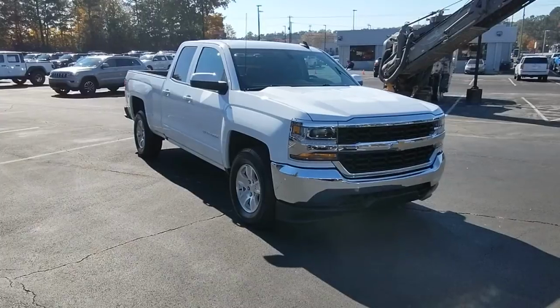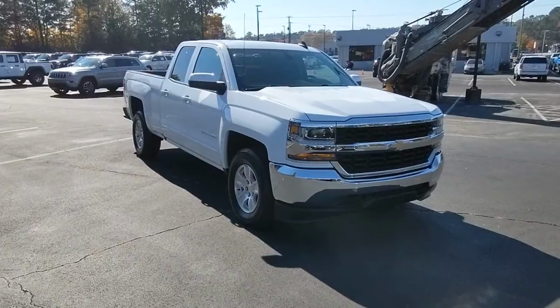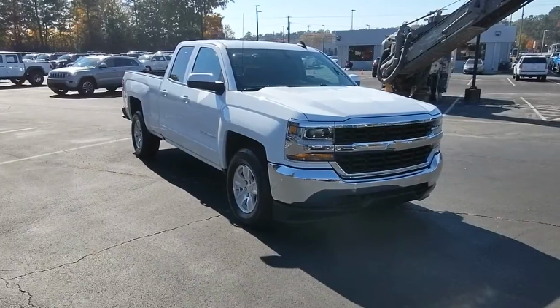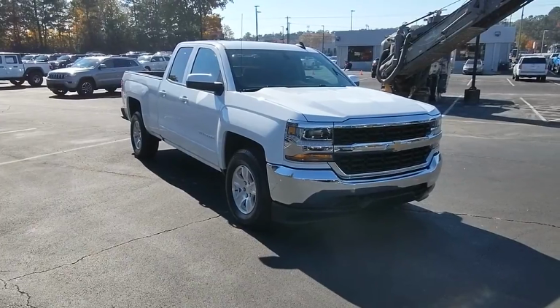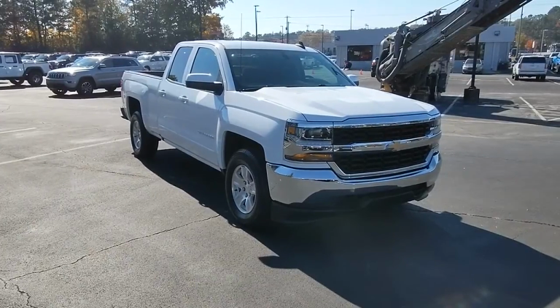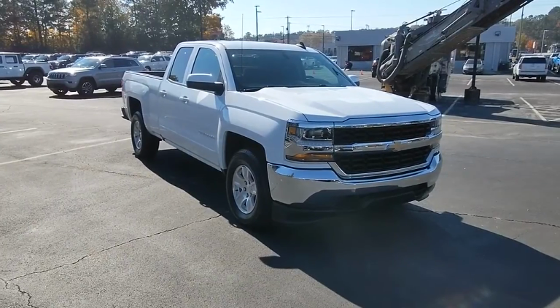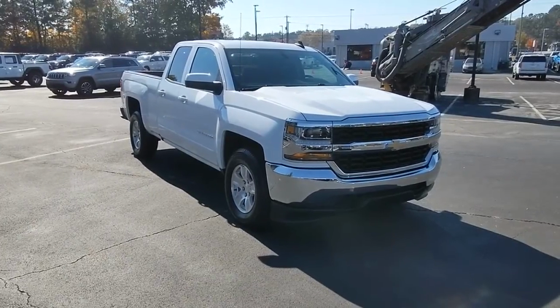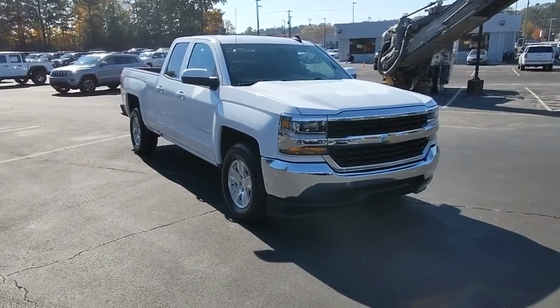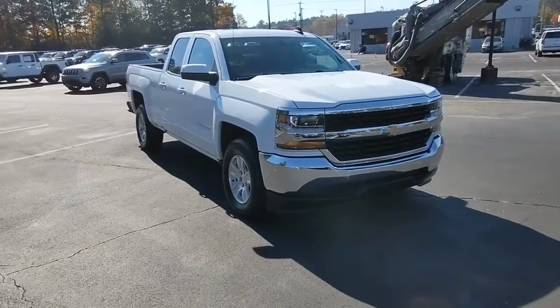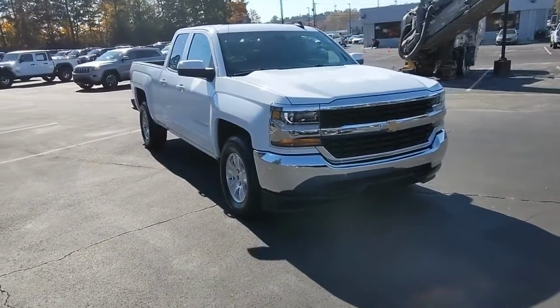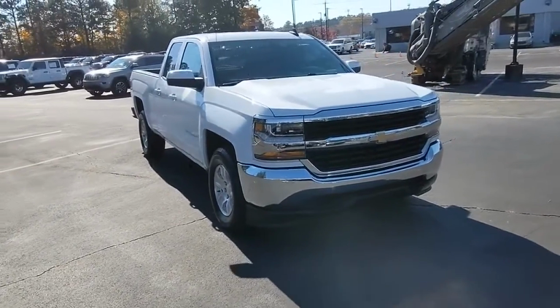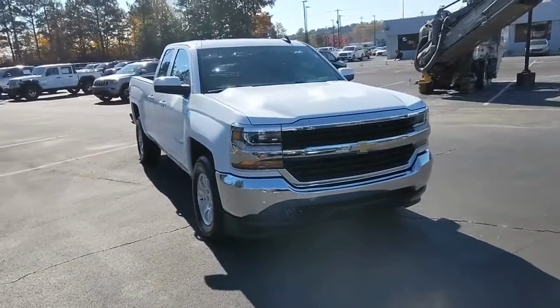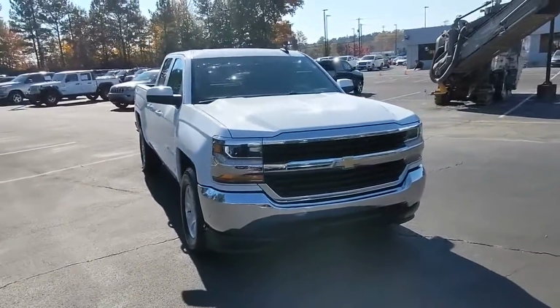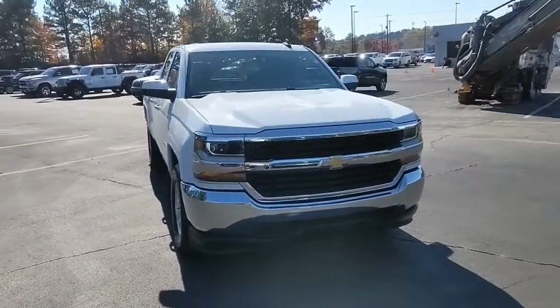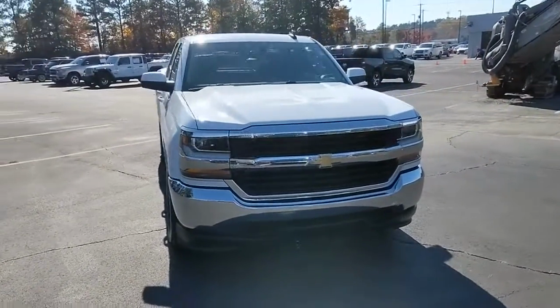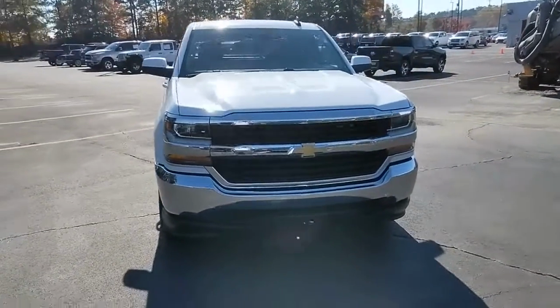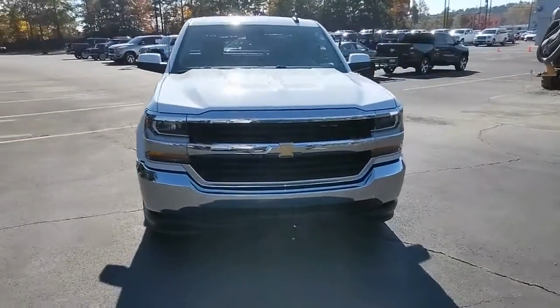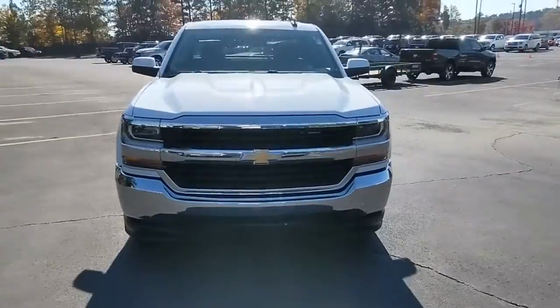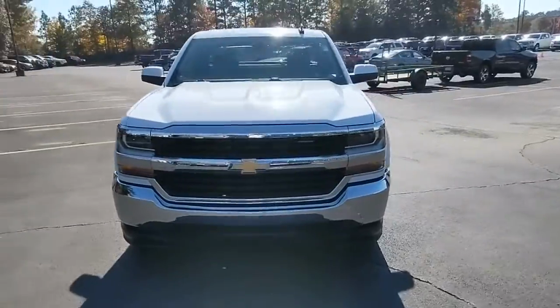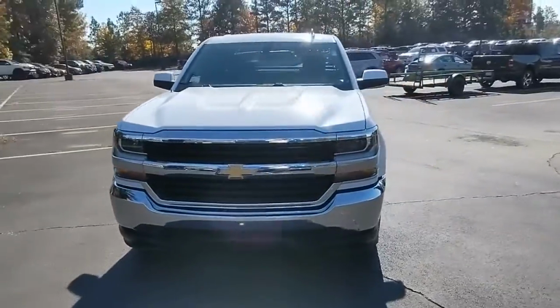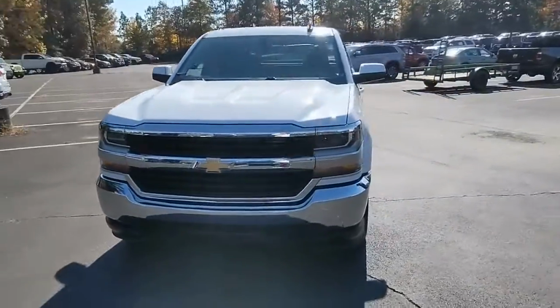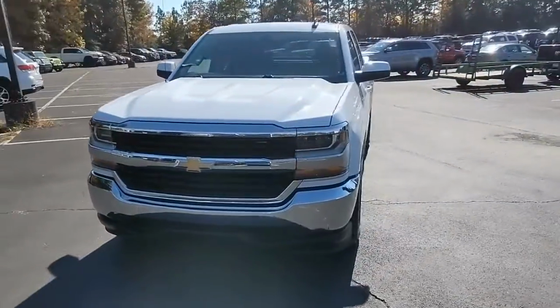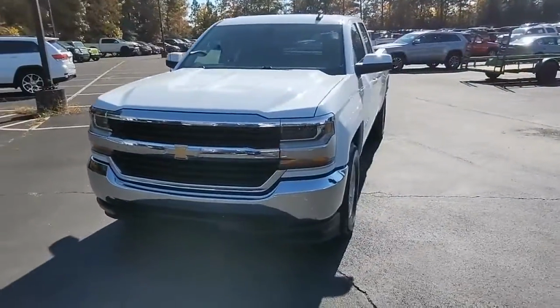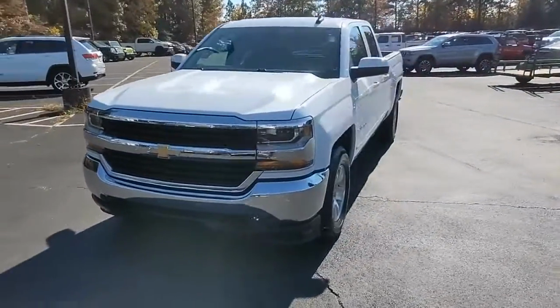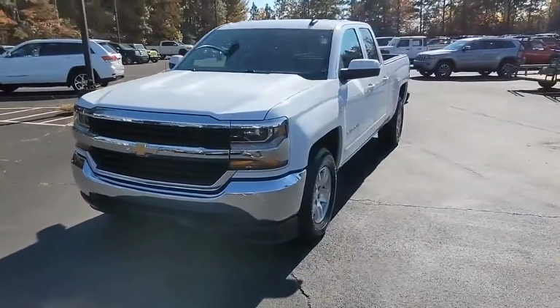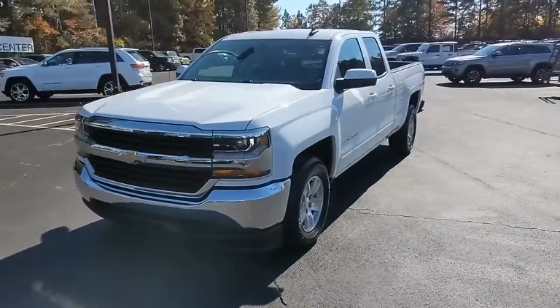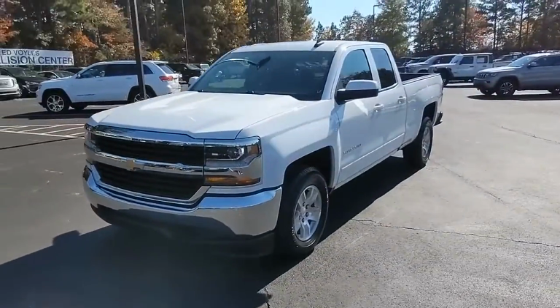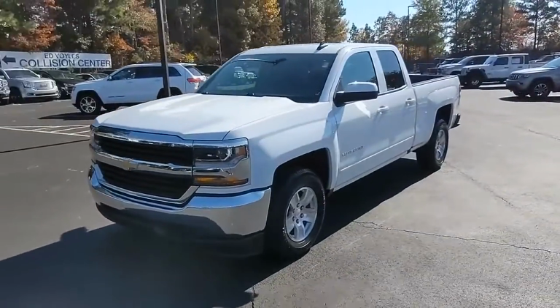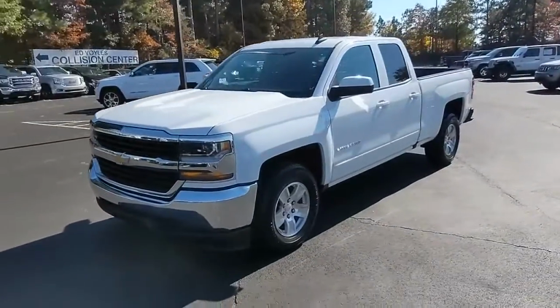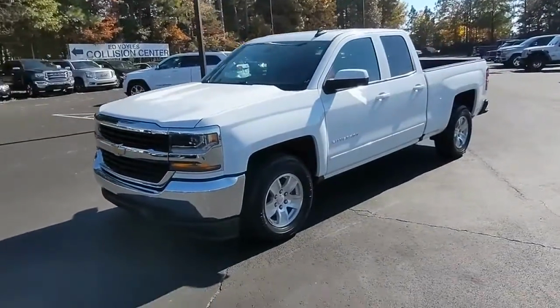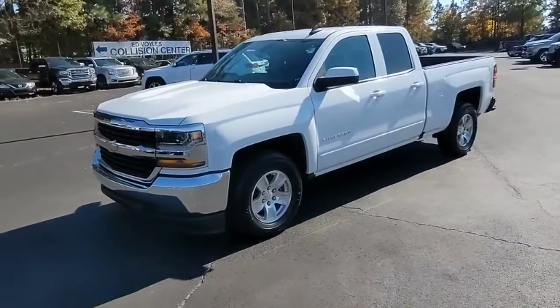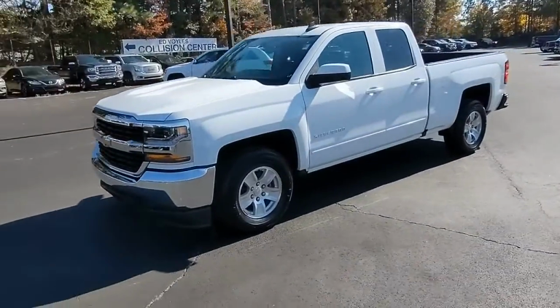Here is a wonderful 2019 Chevrolet Silverado LD. With less than 90,000 miles on the odometer, this vehicle stands out from the rest.